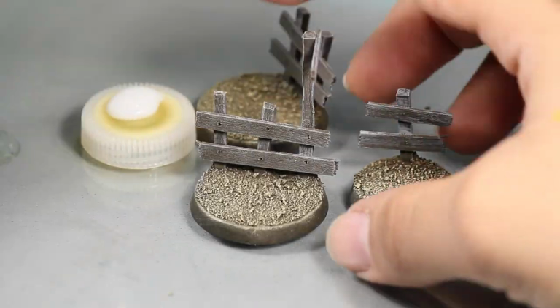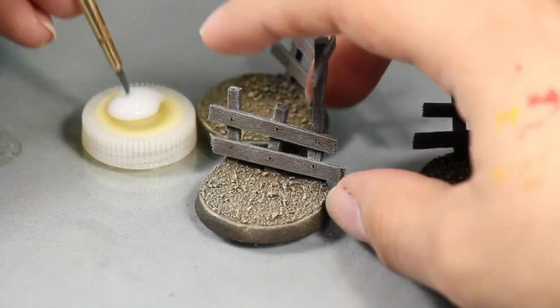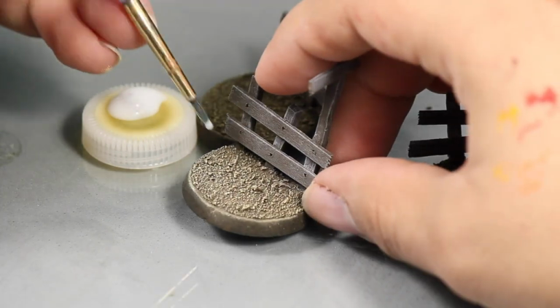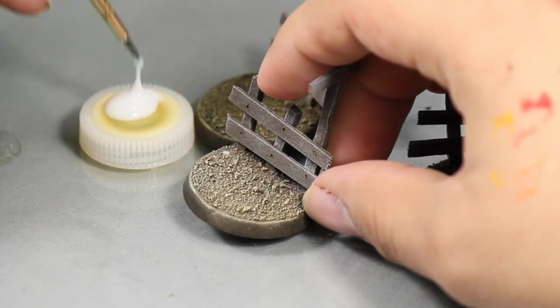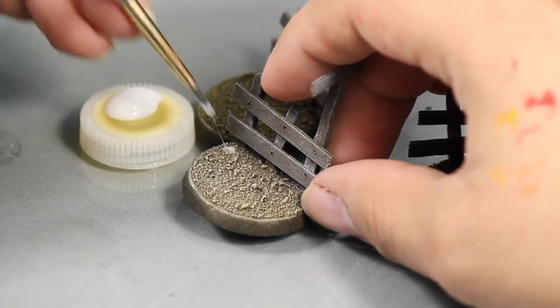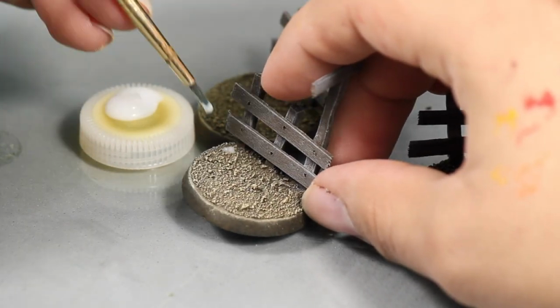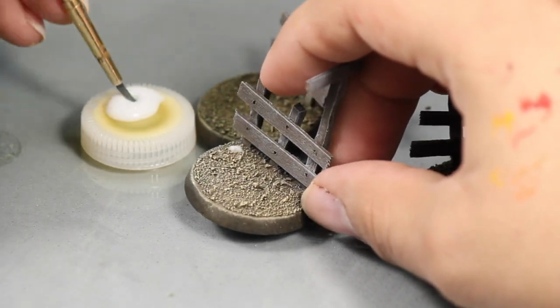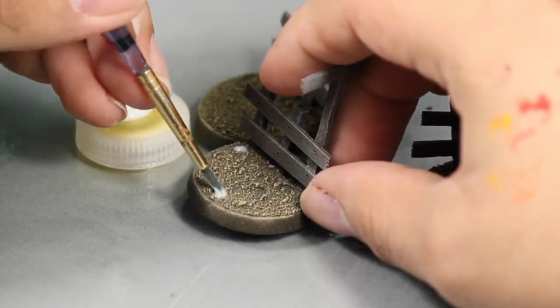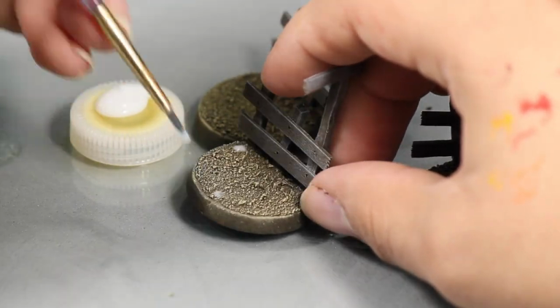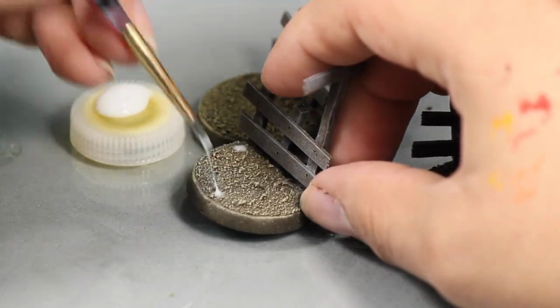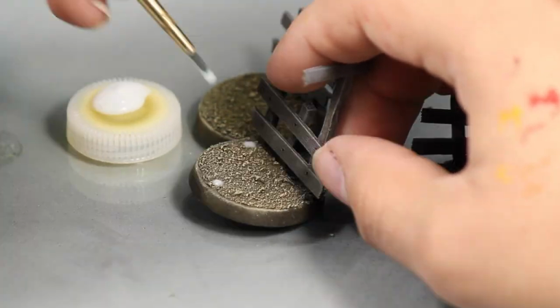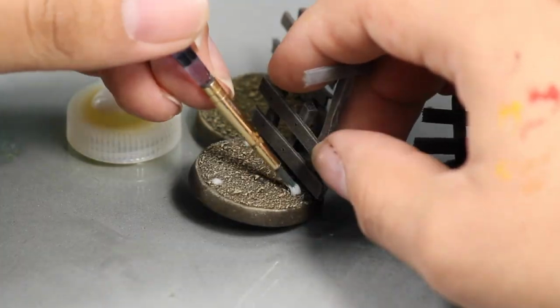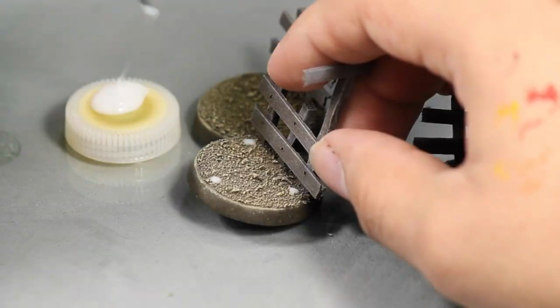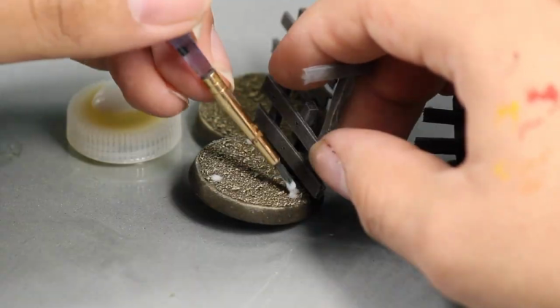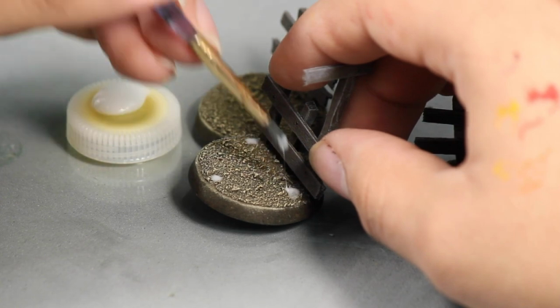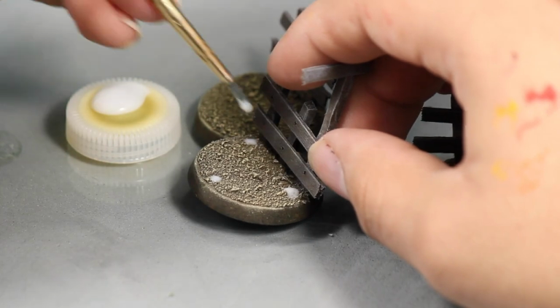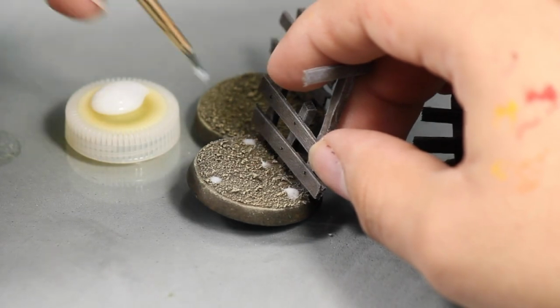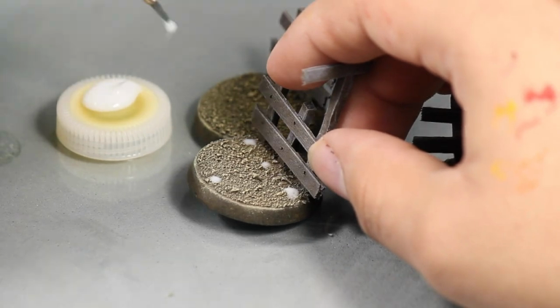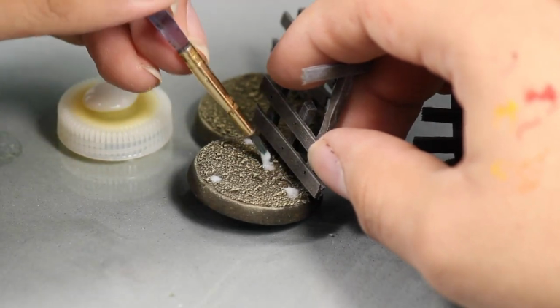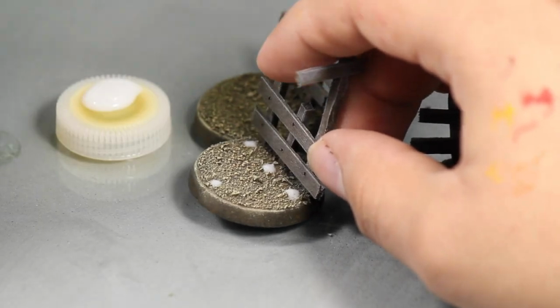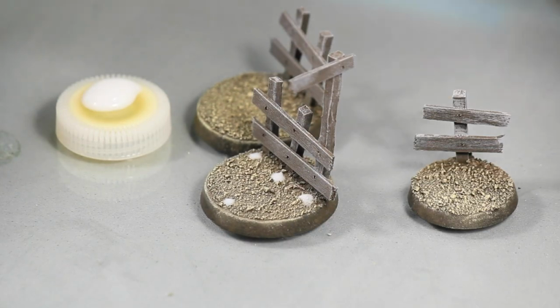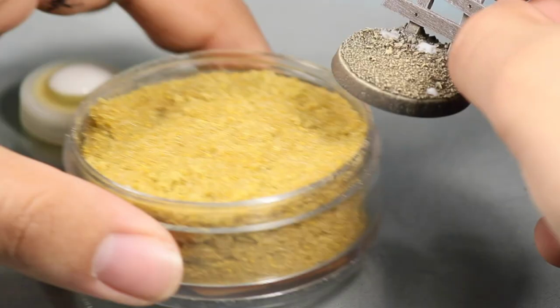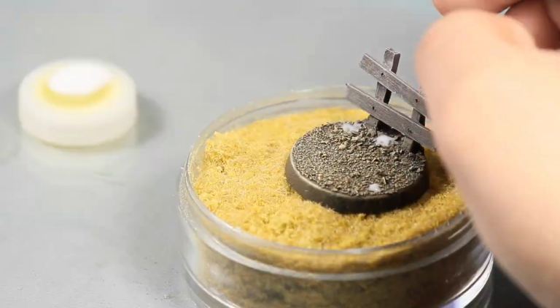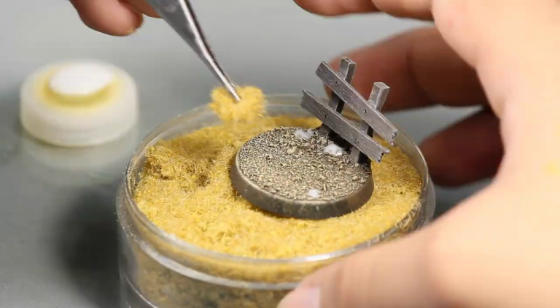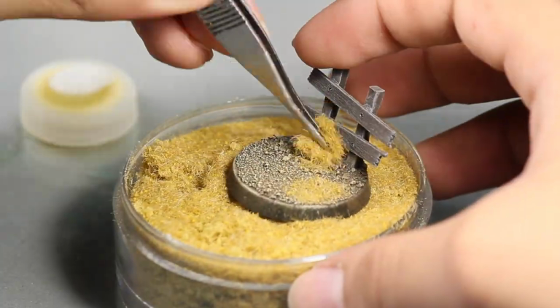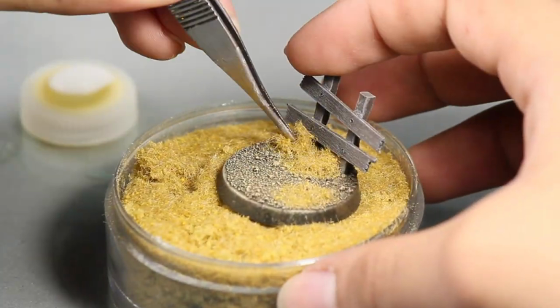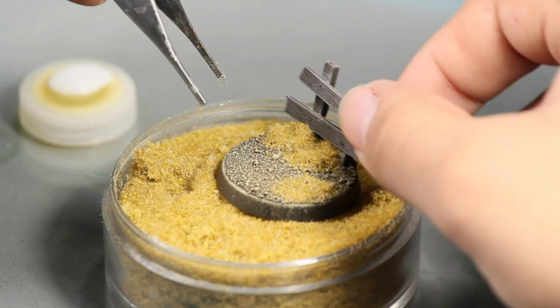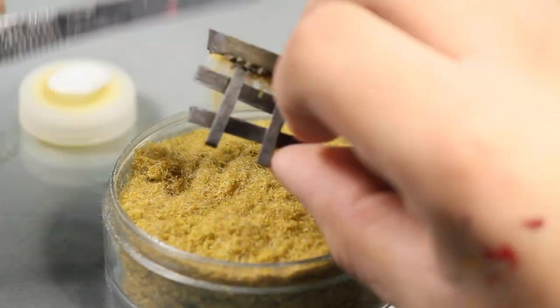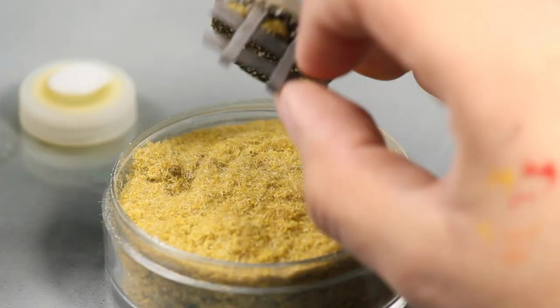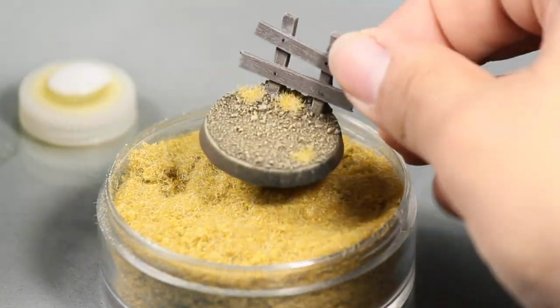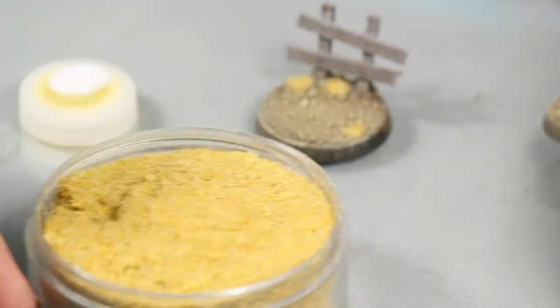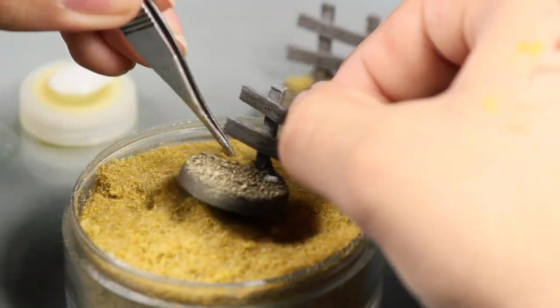You could stop here but some static grass always adds a nice touch and I applied a few small dots of white glue here and there. Then sprinkled on some yellow static grass to give the look of dry scrubland.